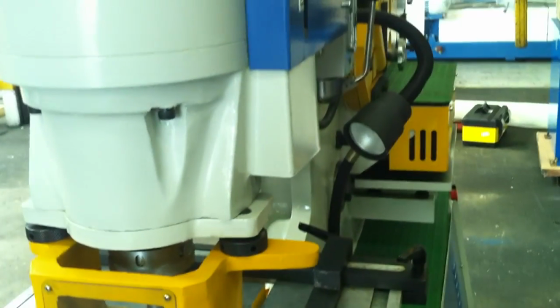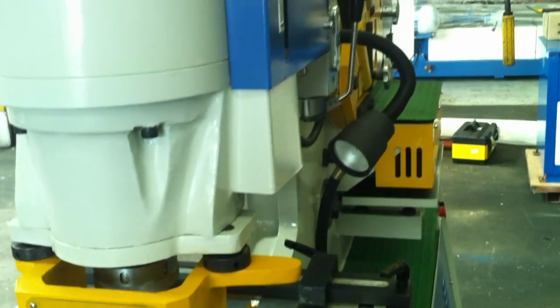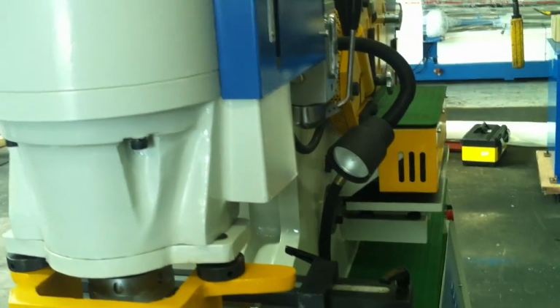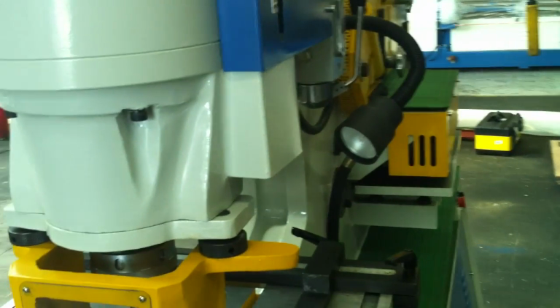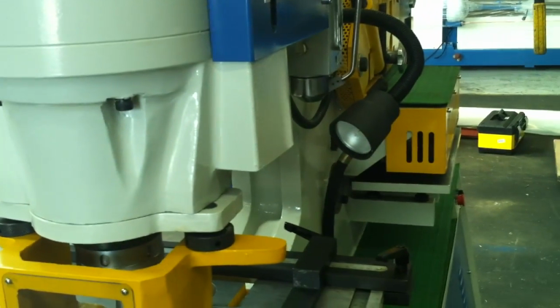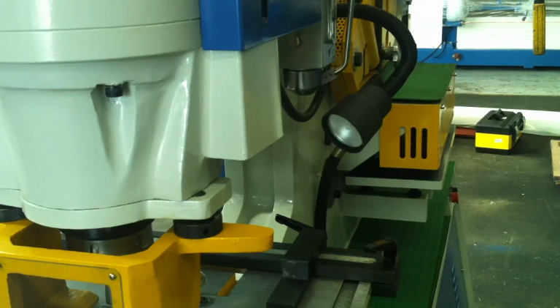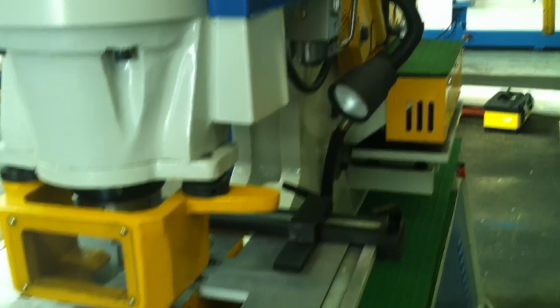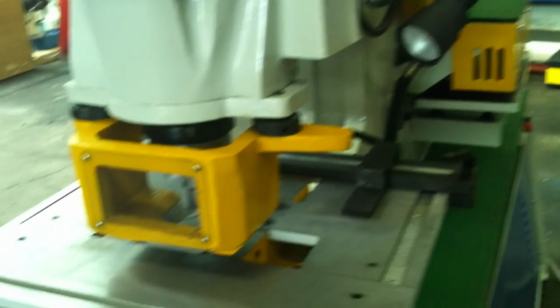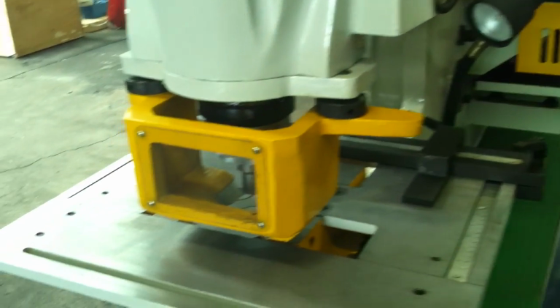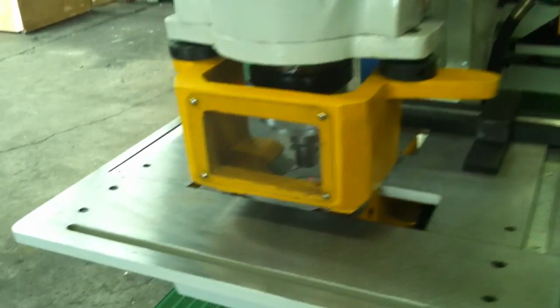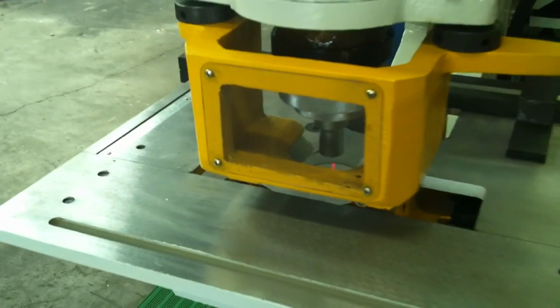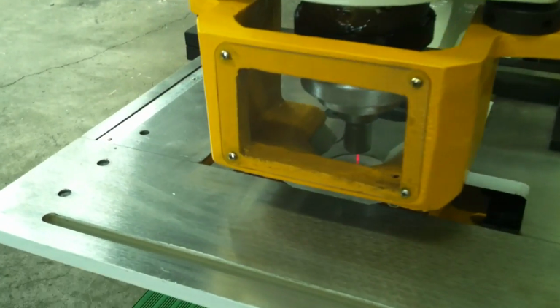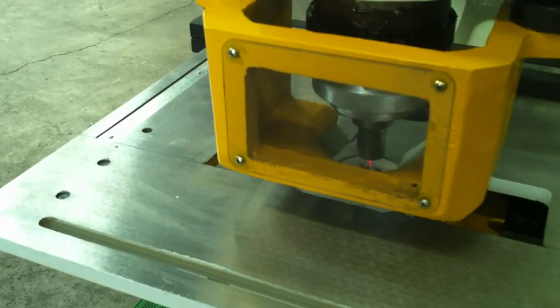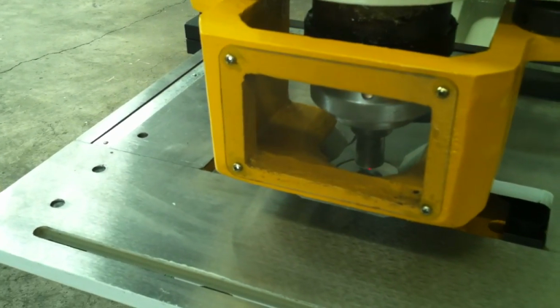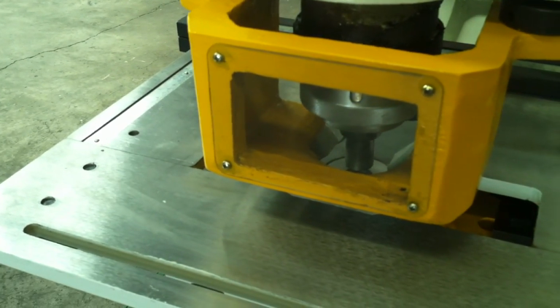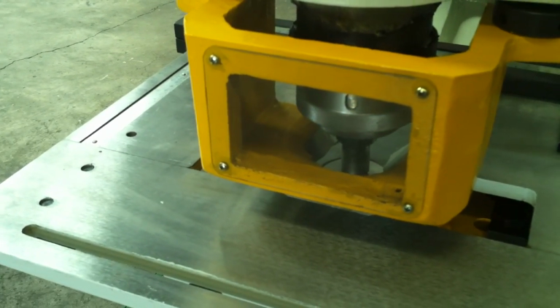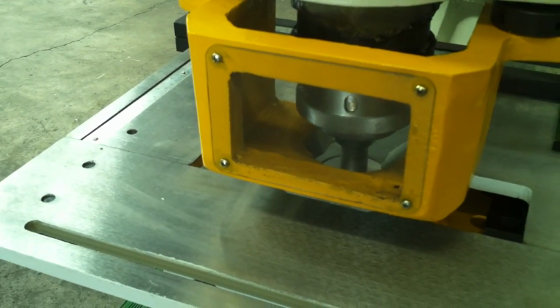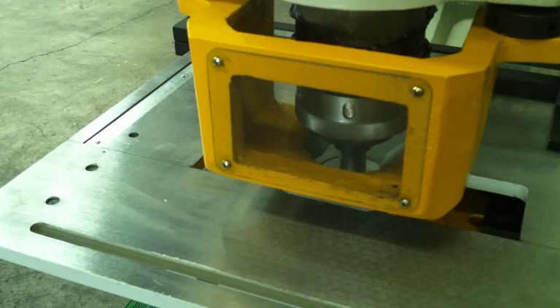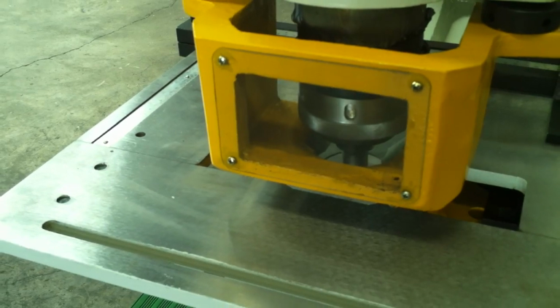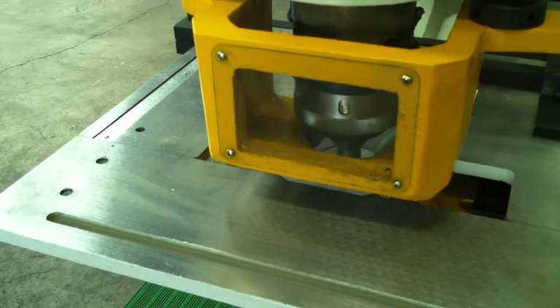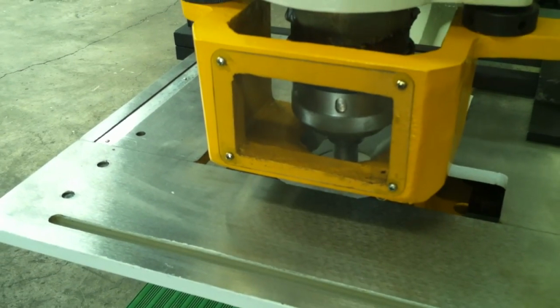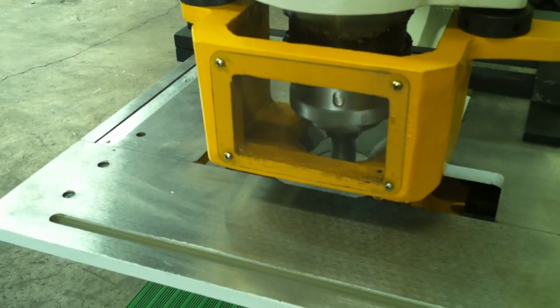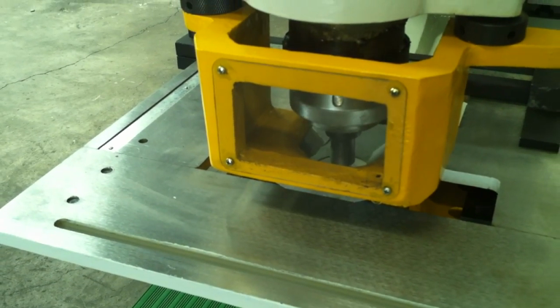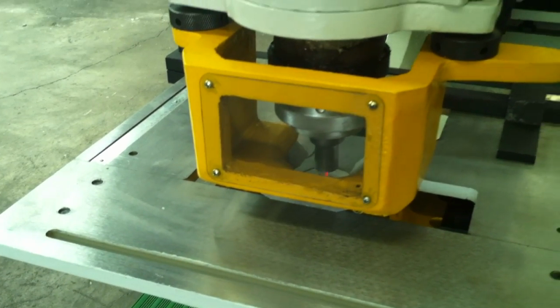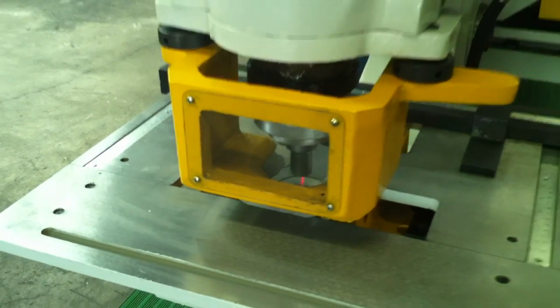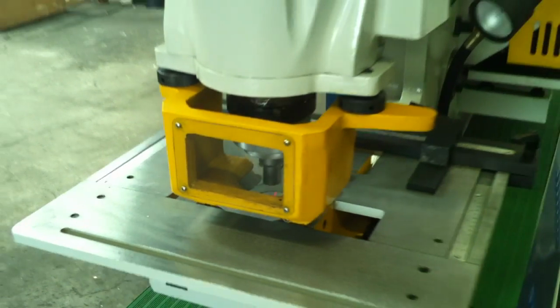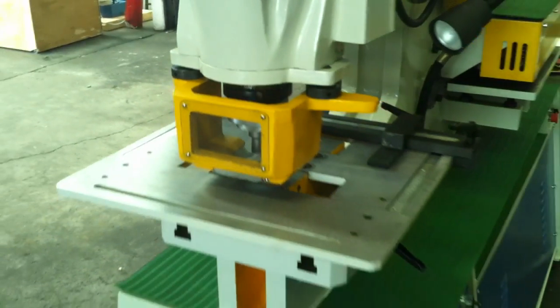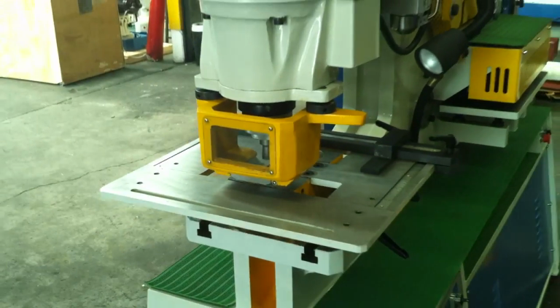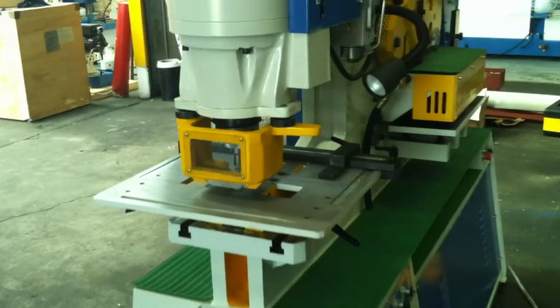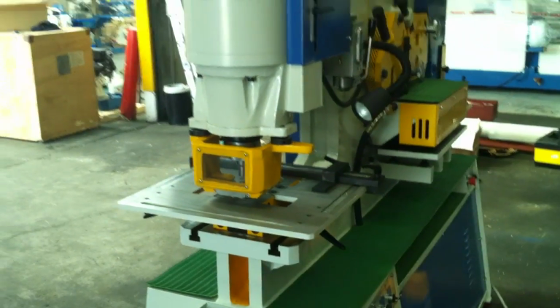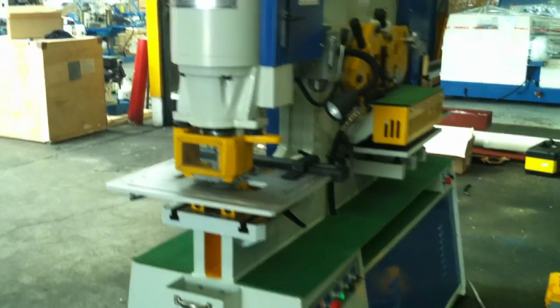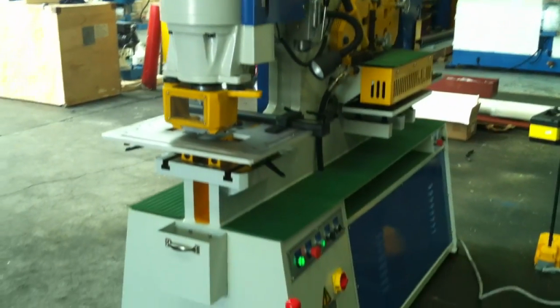Our Steelmaster Punch and Shears also run ATOS Hydraulic Systems — brand name recognised hydraulic systems which you can get off the shelf at any major distributor.